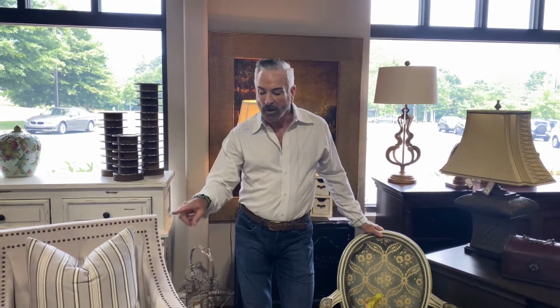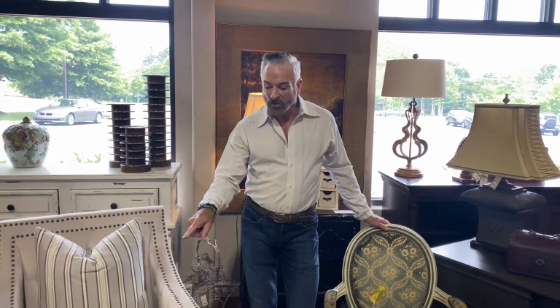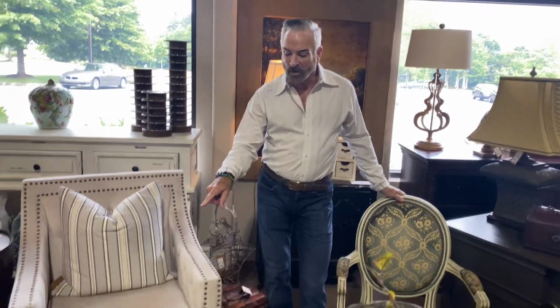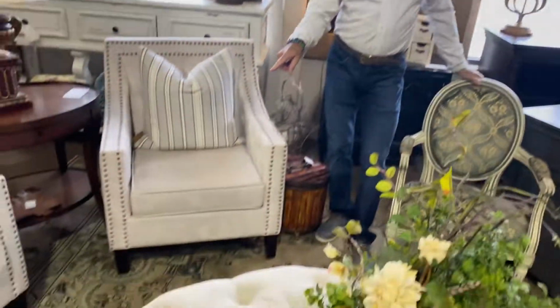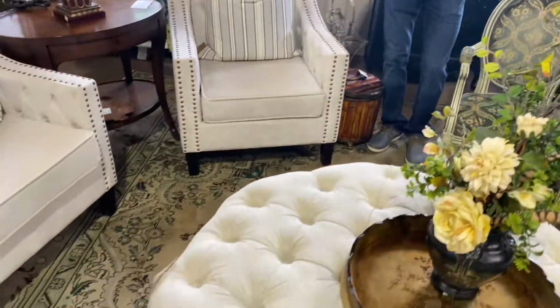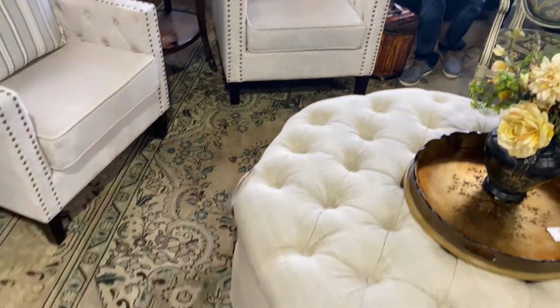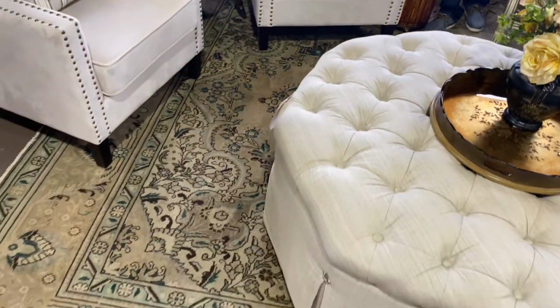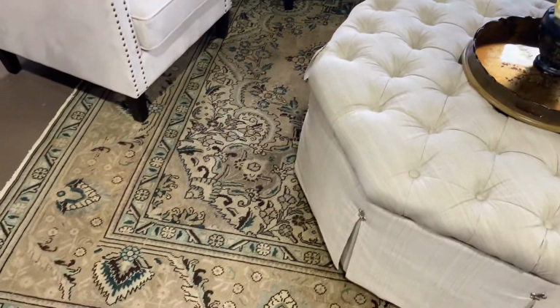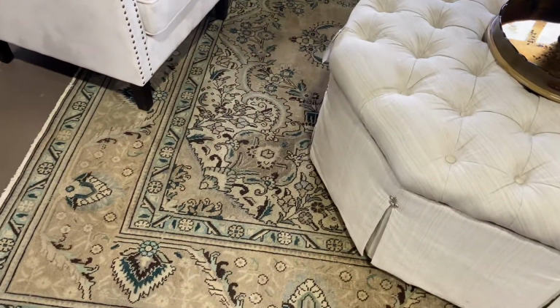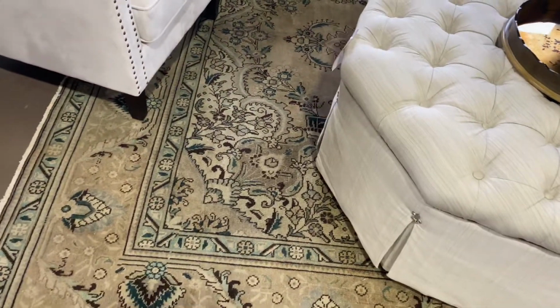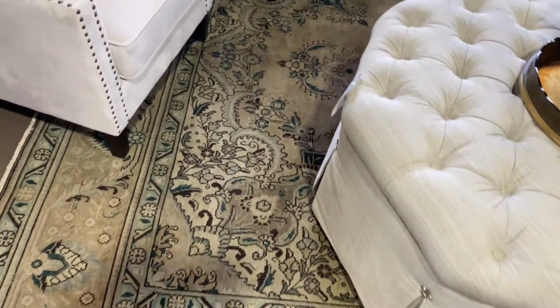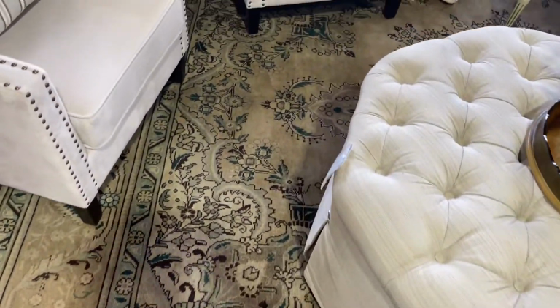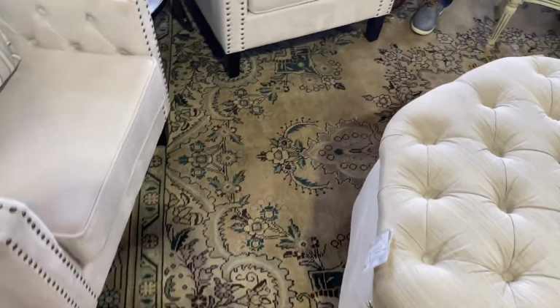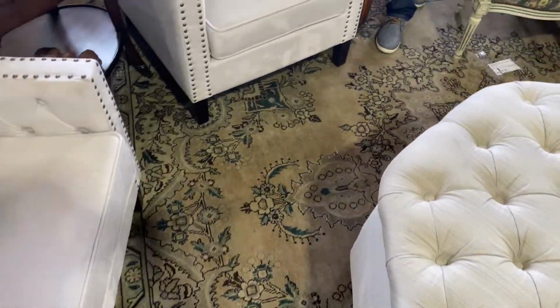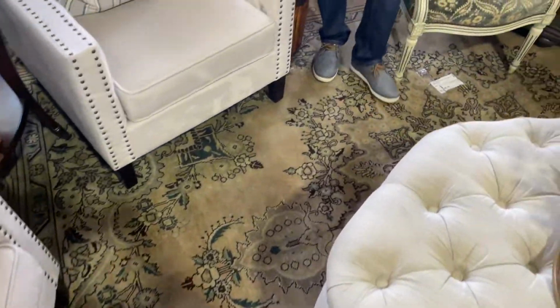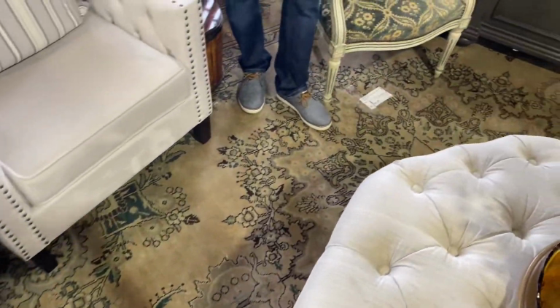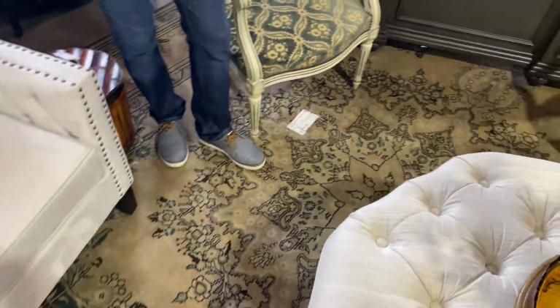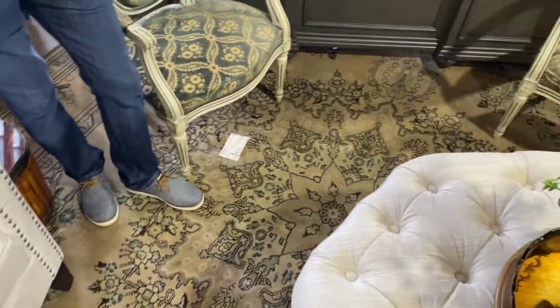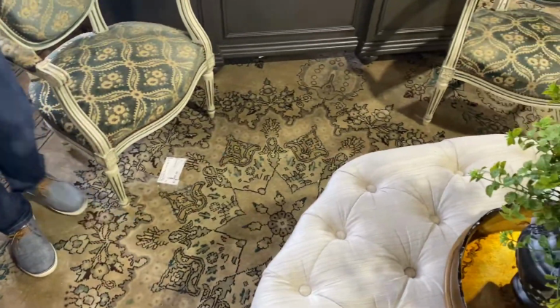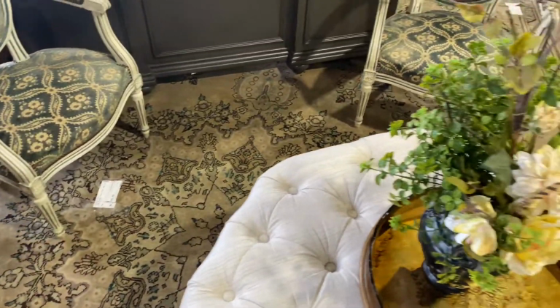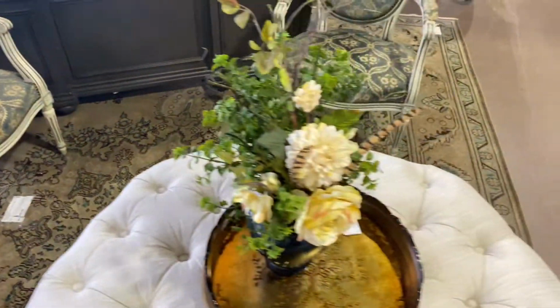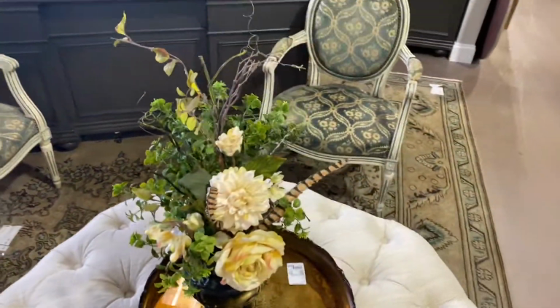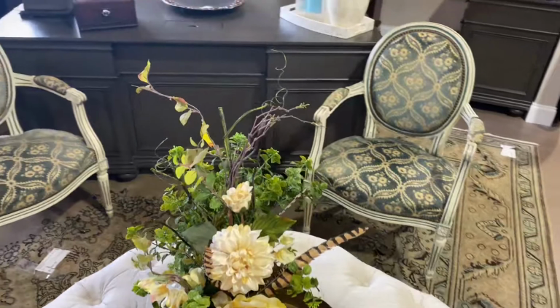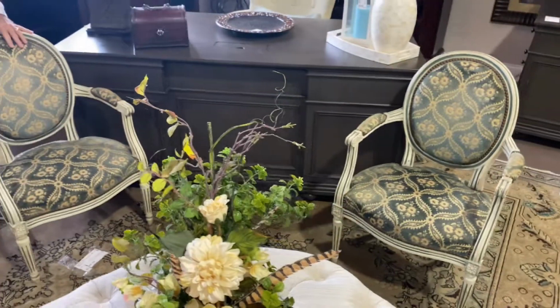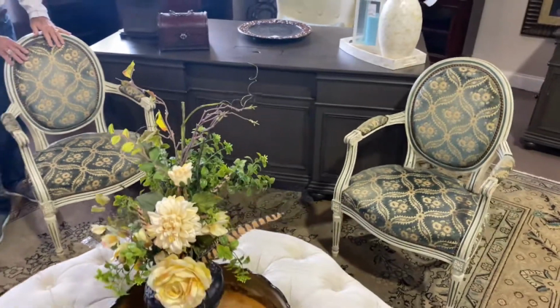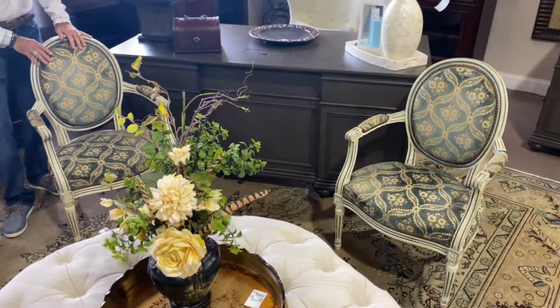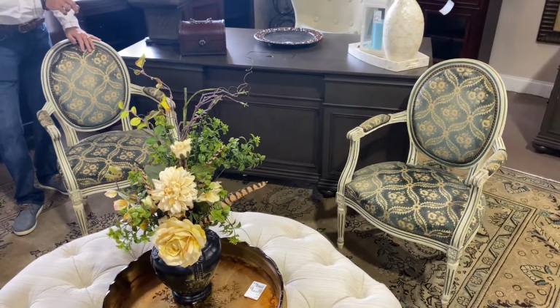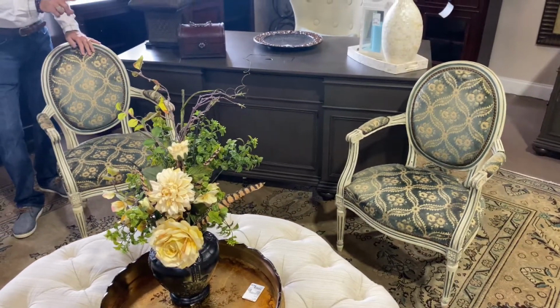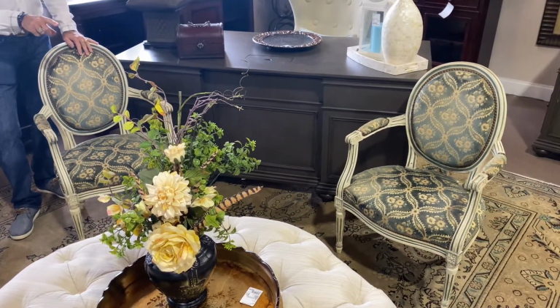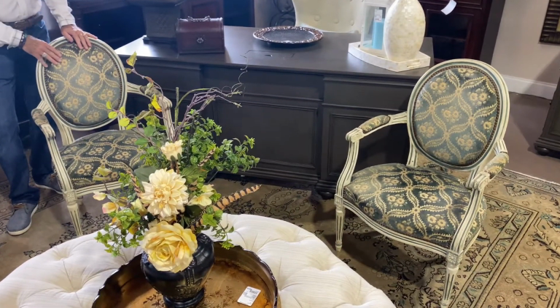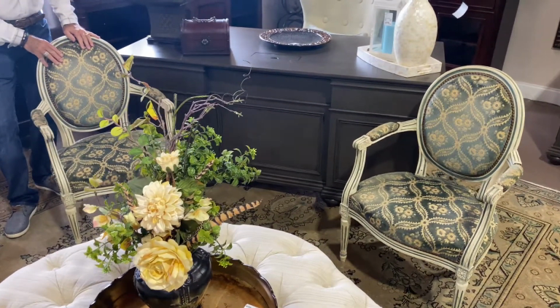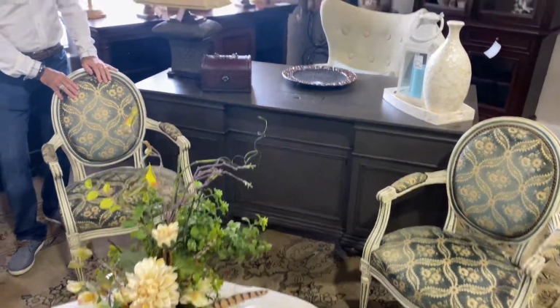We paired it on this rug. This rug has been here for a little bit, and it is absolutely exquisite. It's a large rug, and it has that teal color in it. Look at these great little antique French chairs that came in, and the fabric matched this rug to perfection.